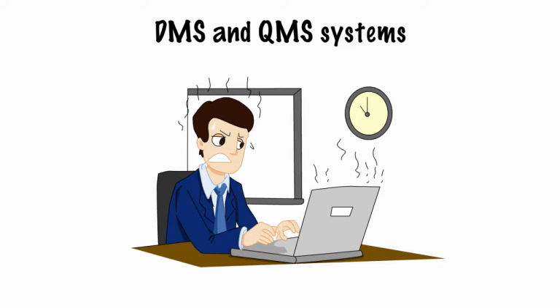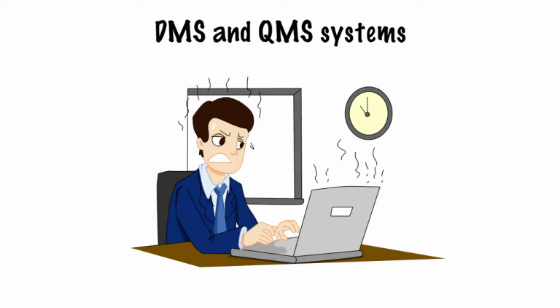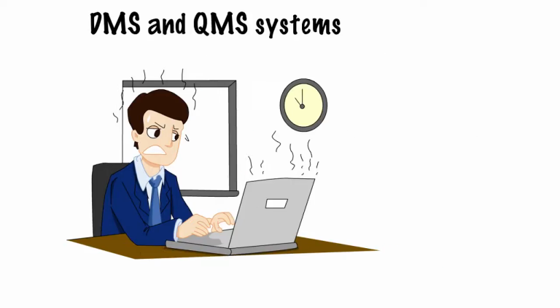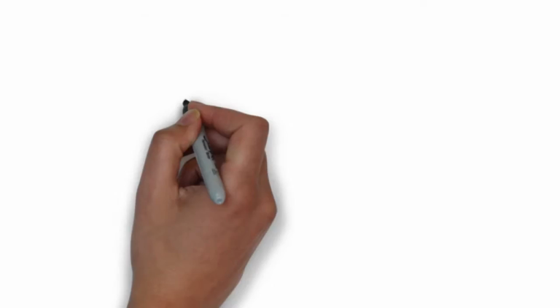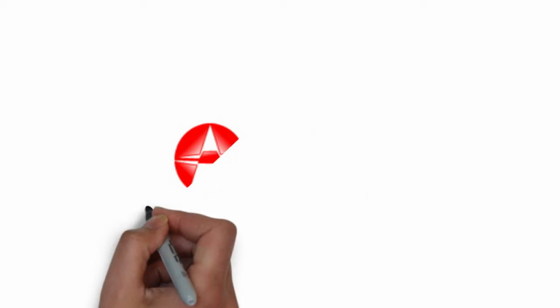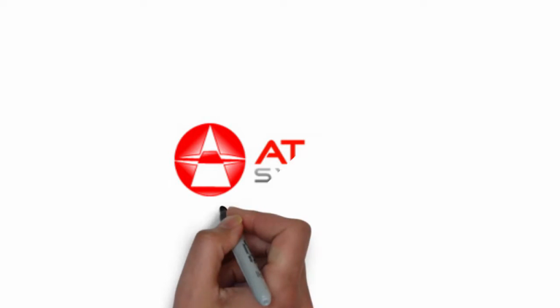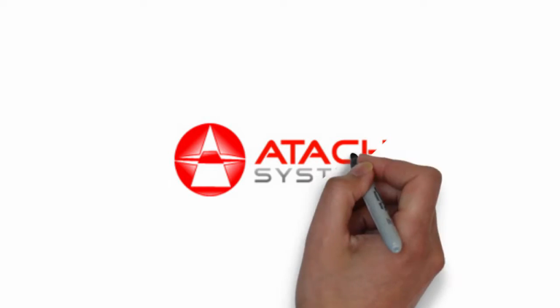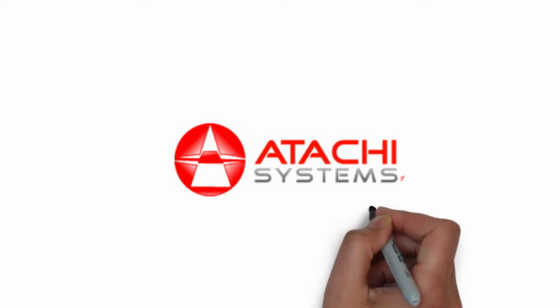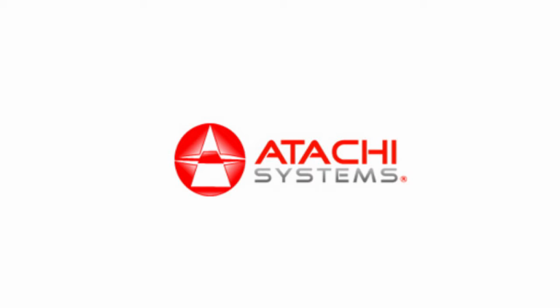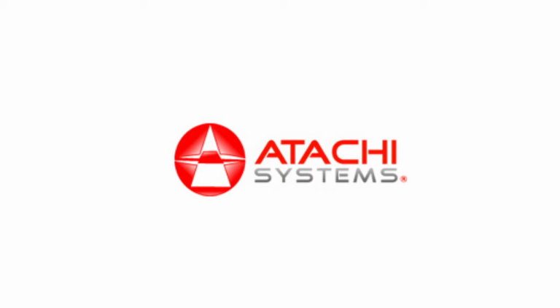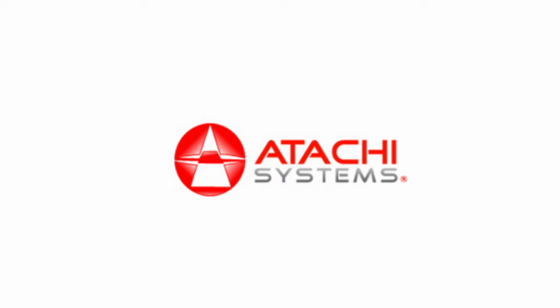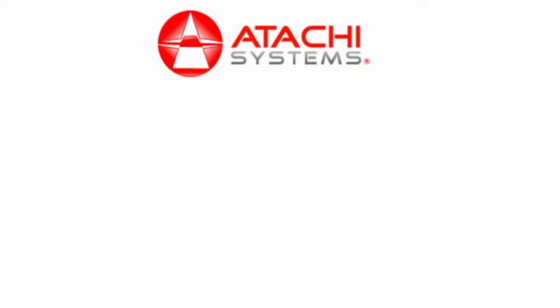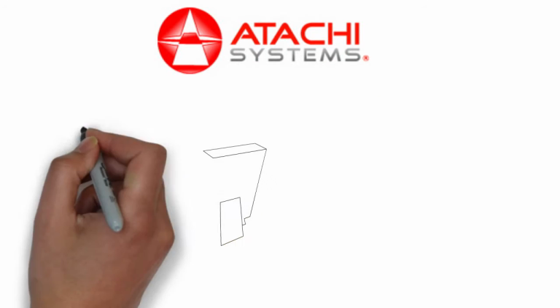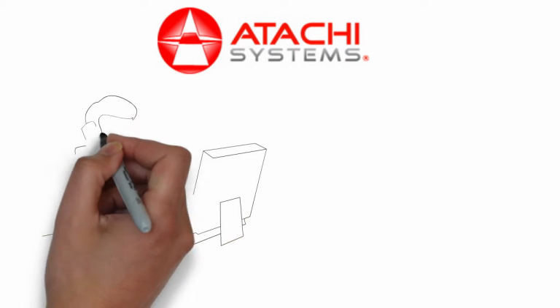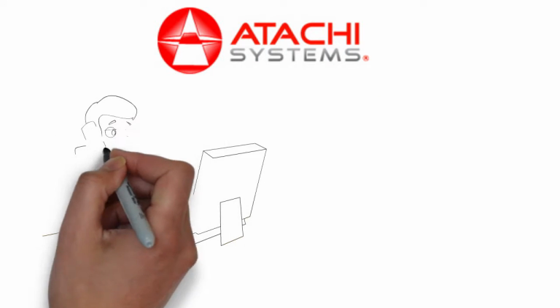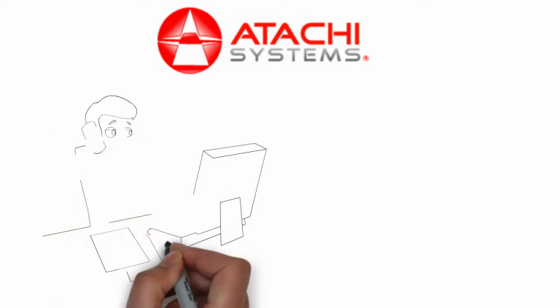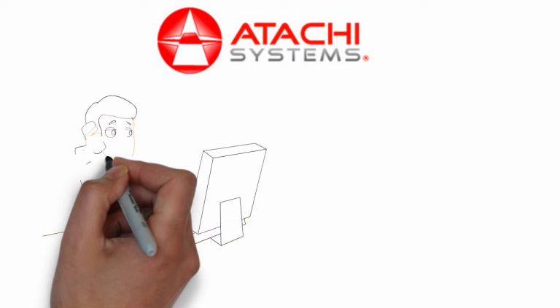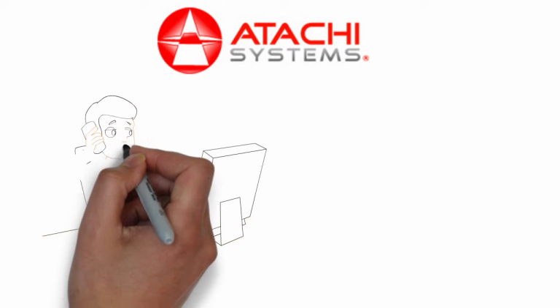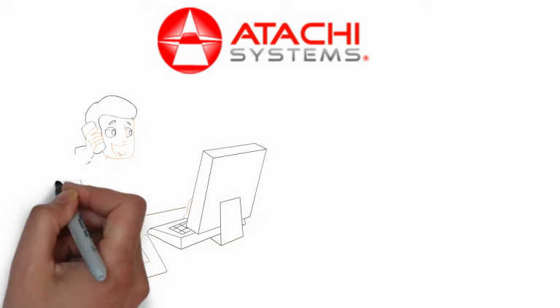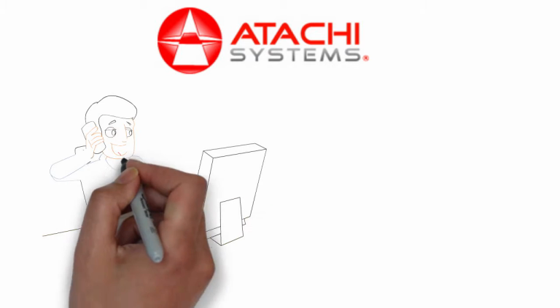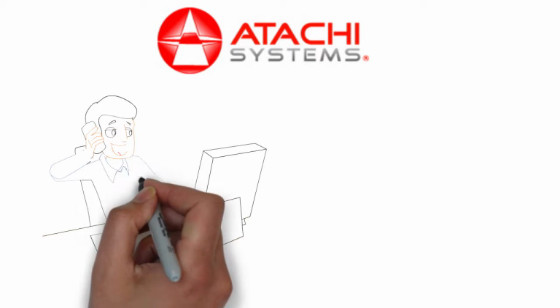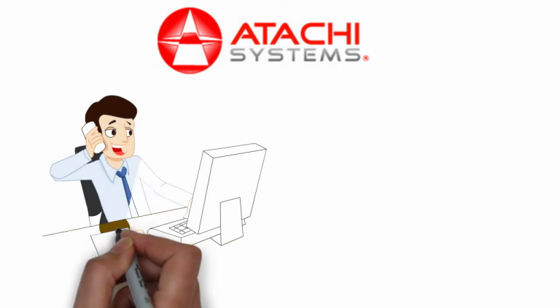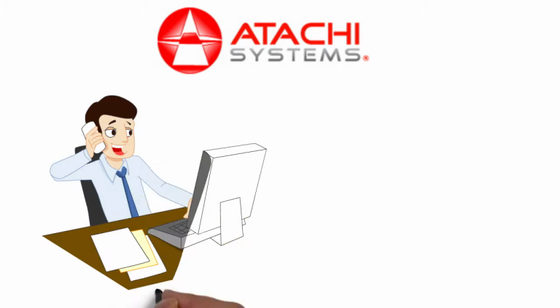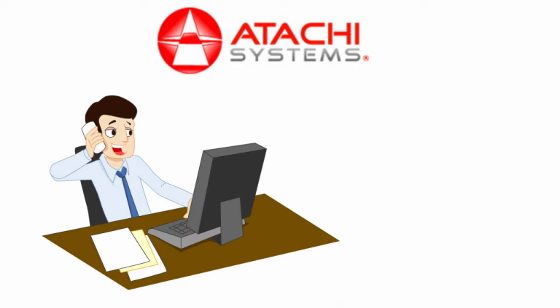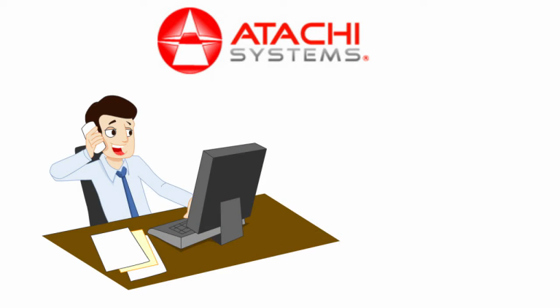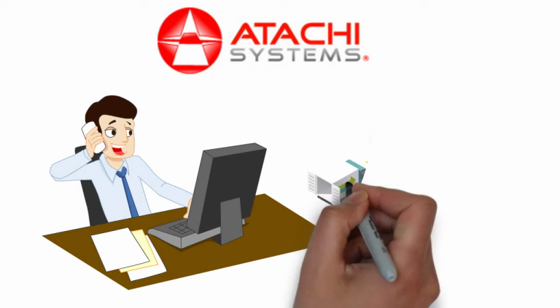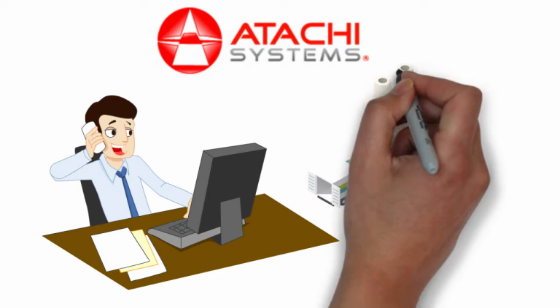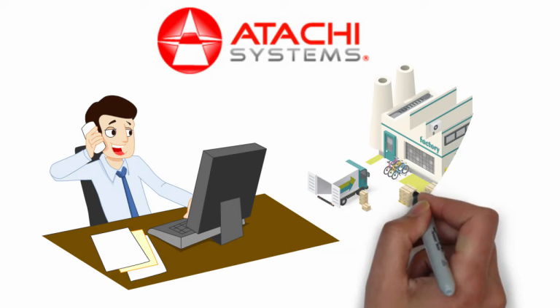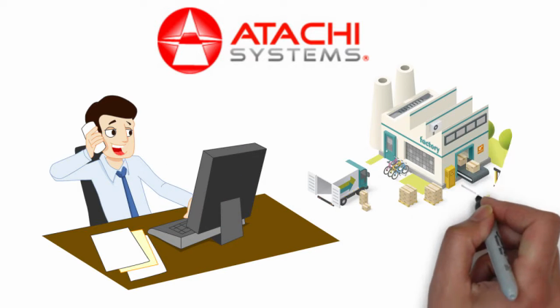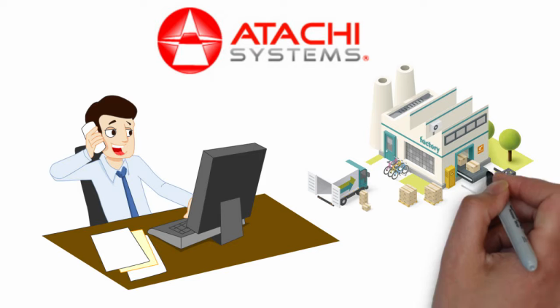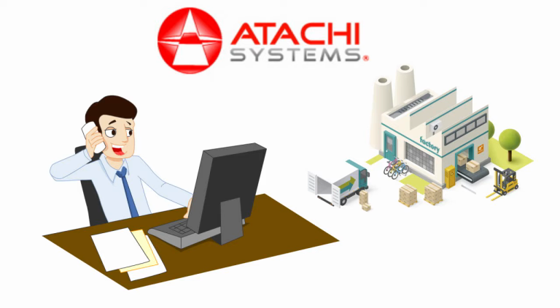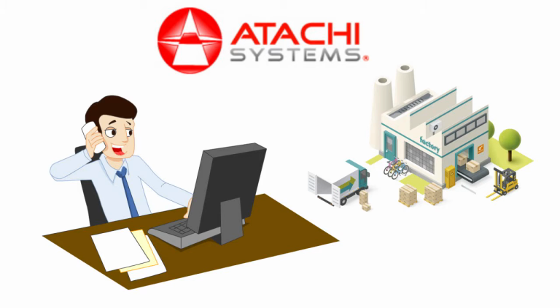Here is the ATACHI — introducing ATACHI eBMR. ATACHI eBMR eliminates the paper completely and provides deep manufacturing insights.